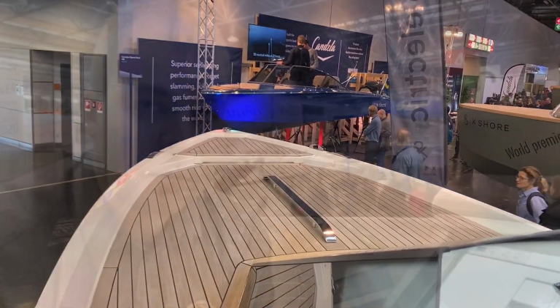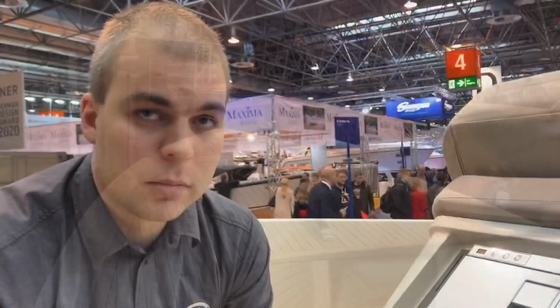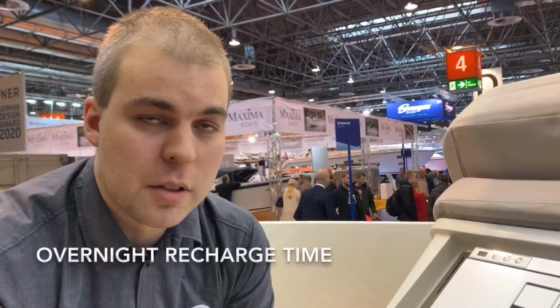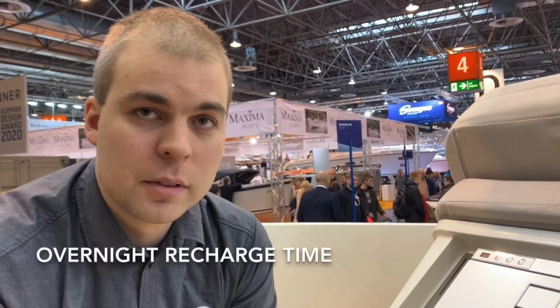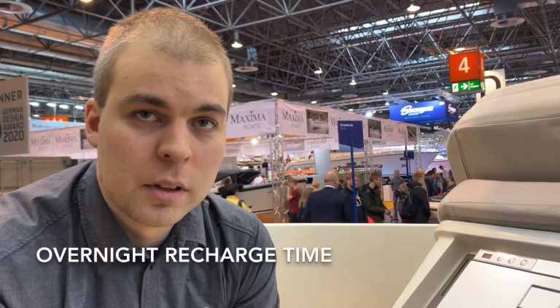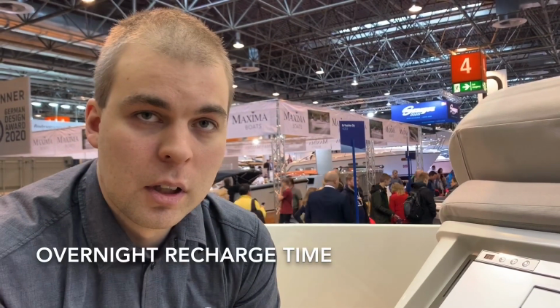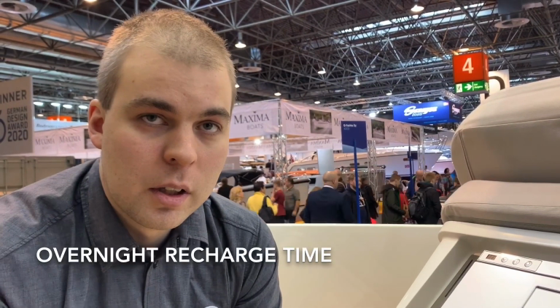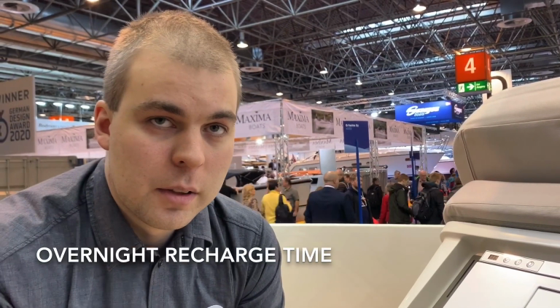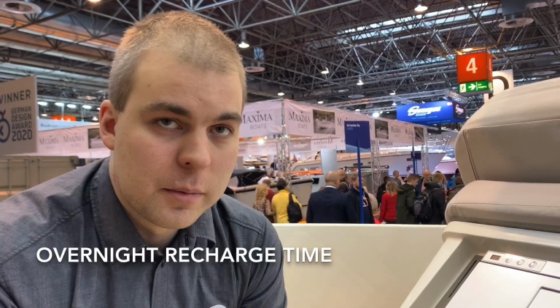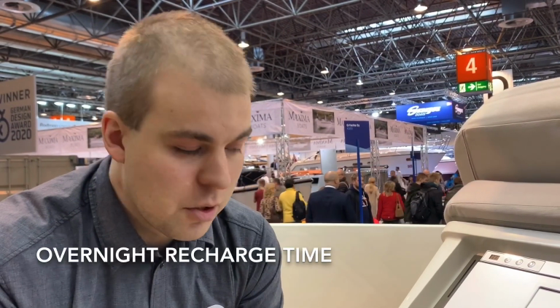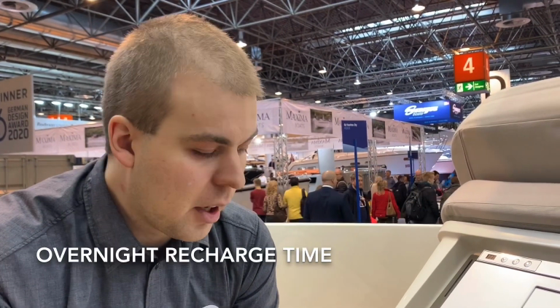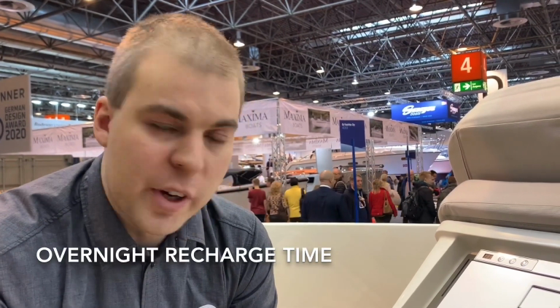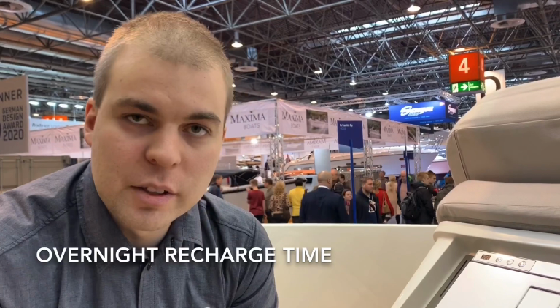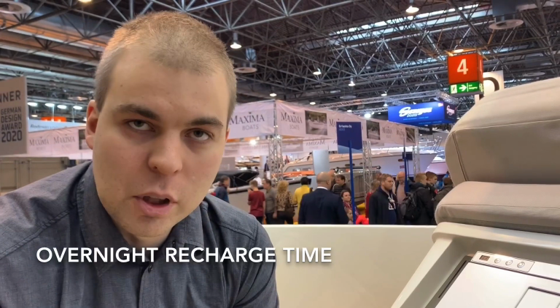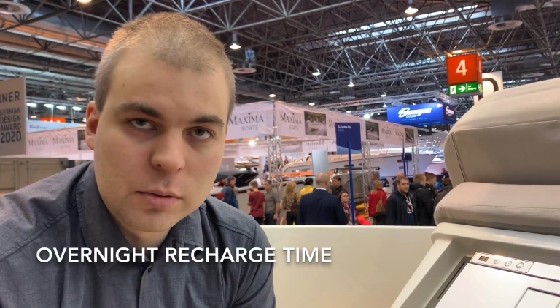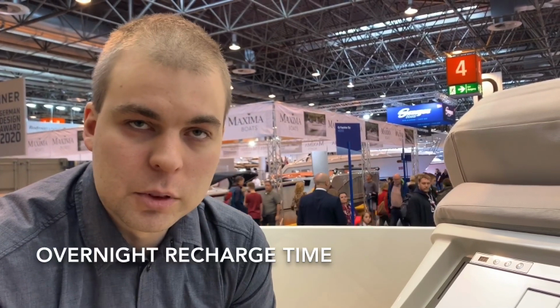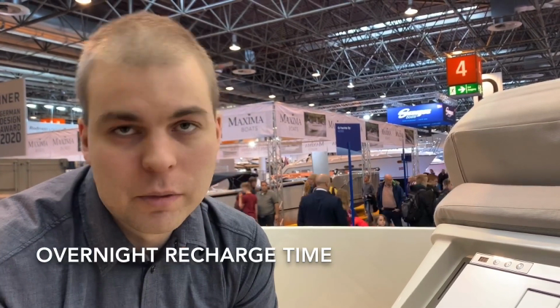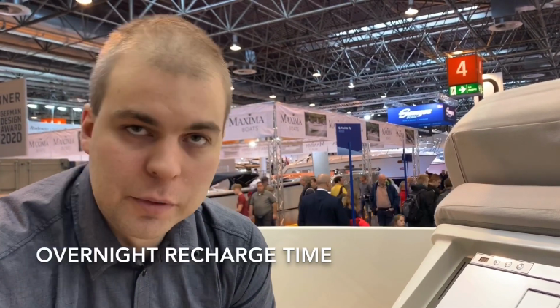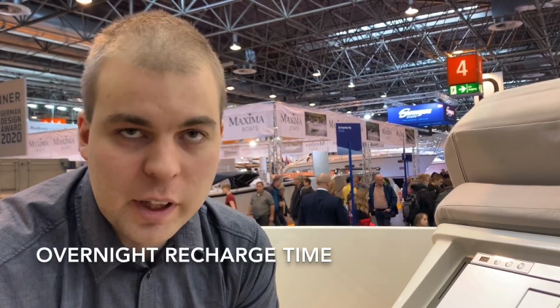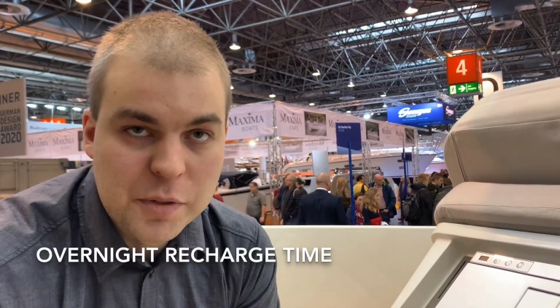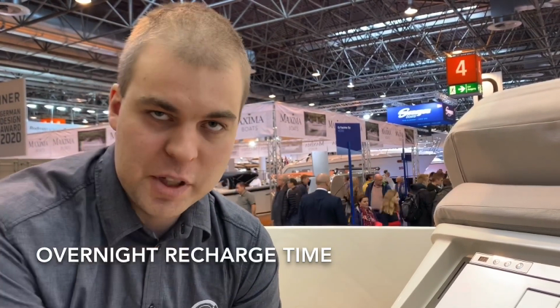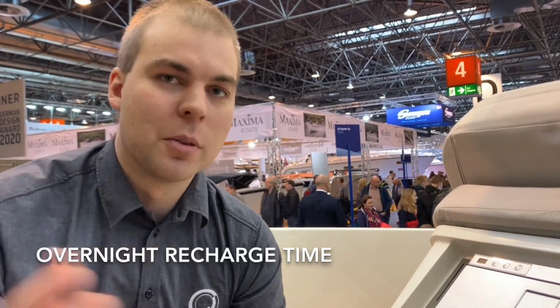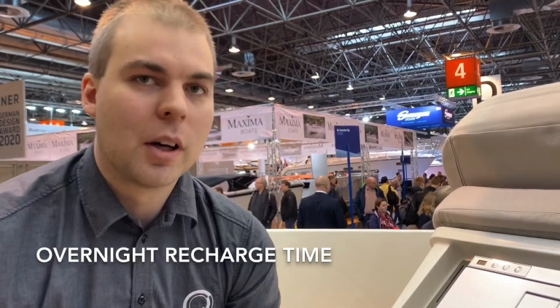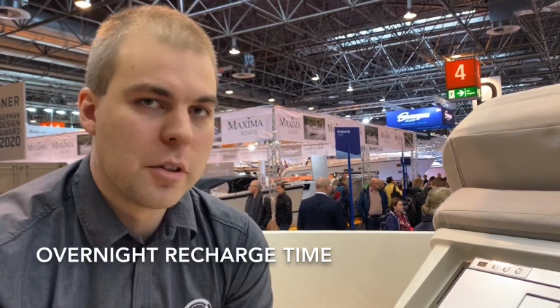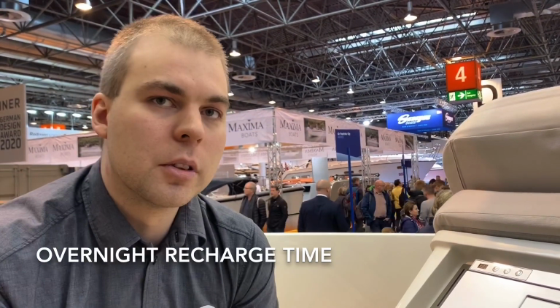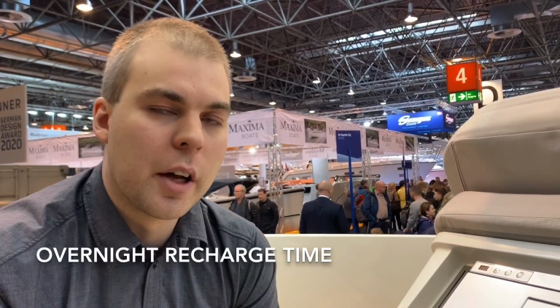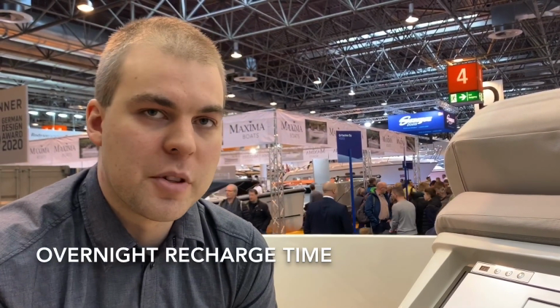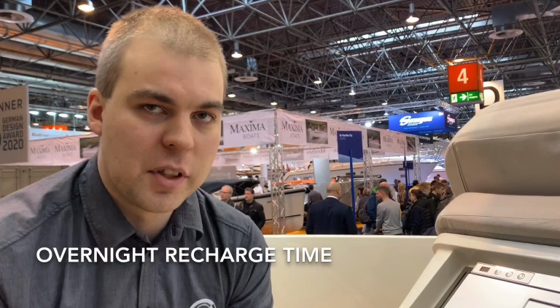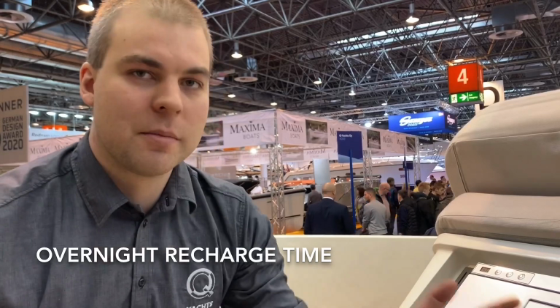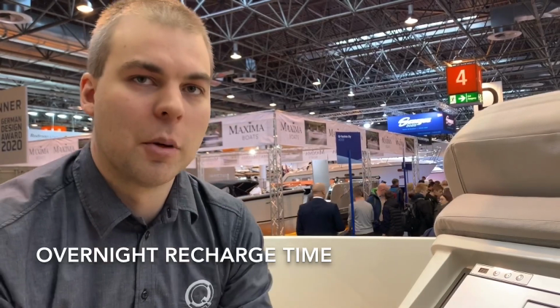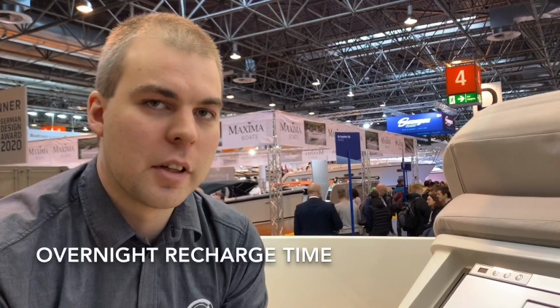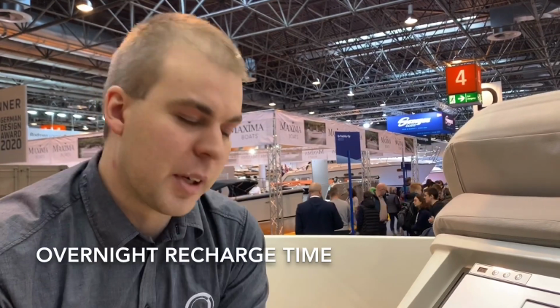And what is the recharge time on the standard battery pack? It's usually overnight — 12 to 14 hours from zero up to 100 percent if it's completely depleted.